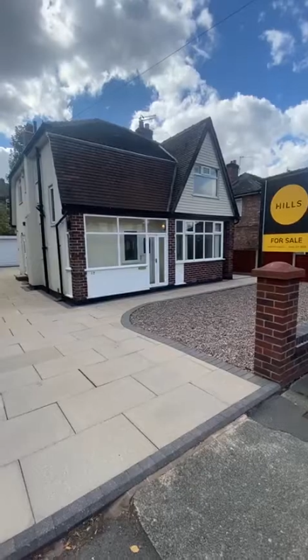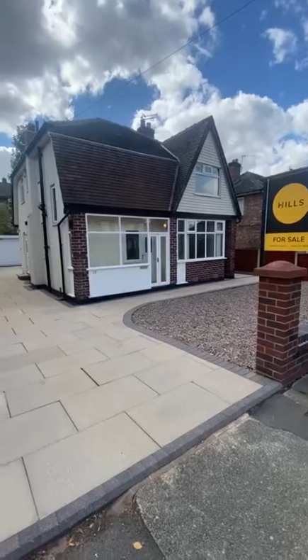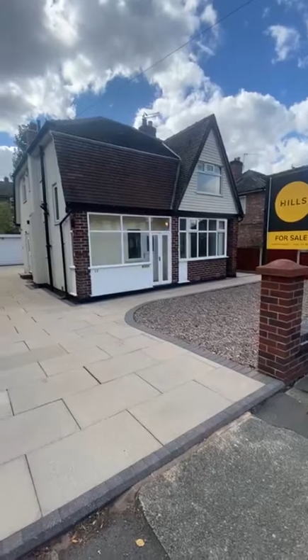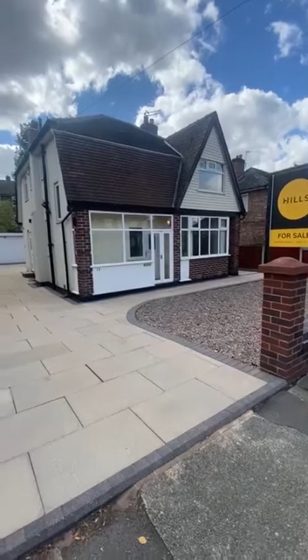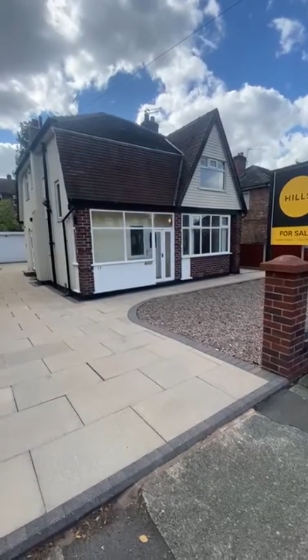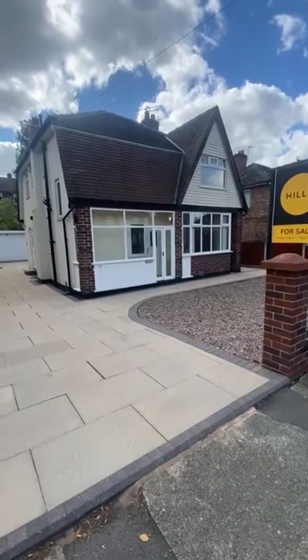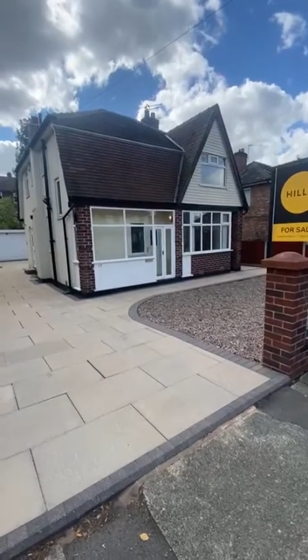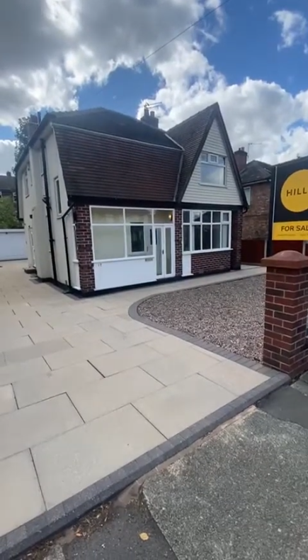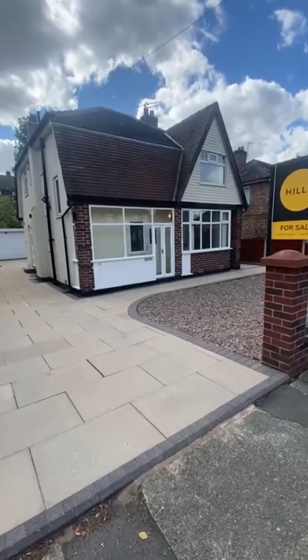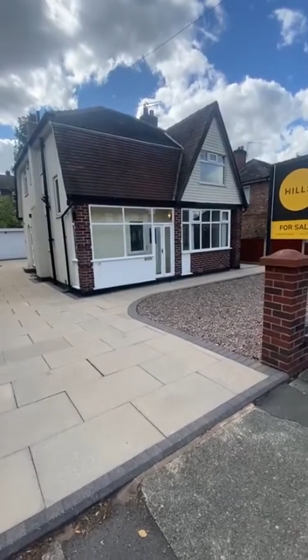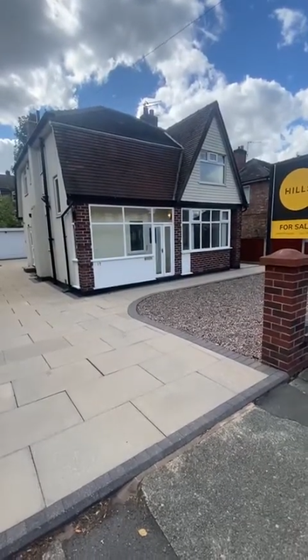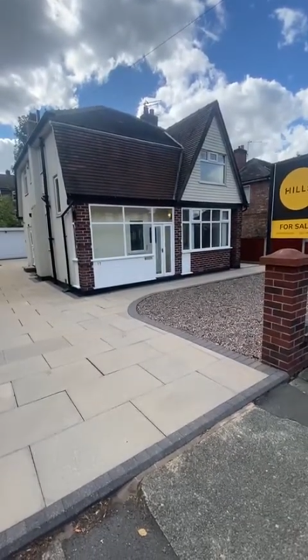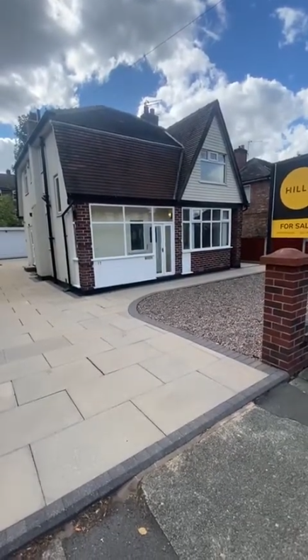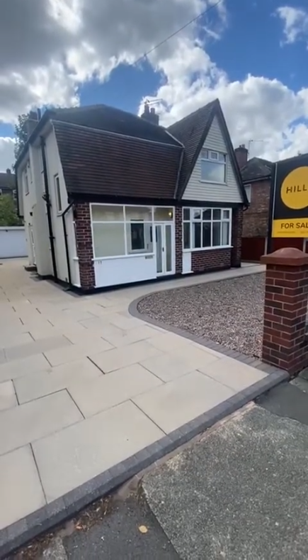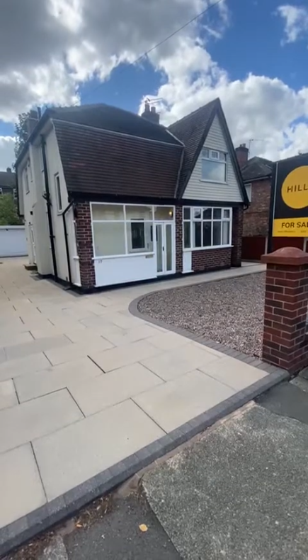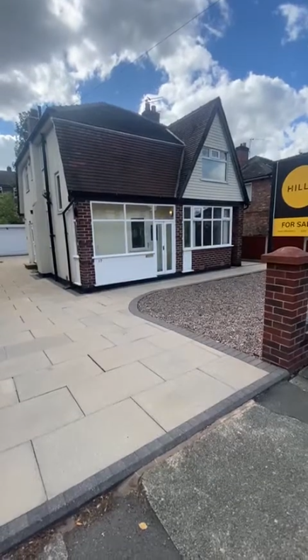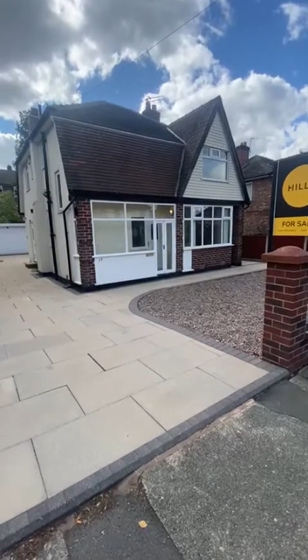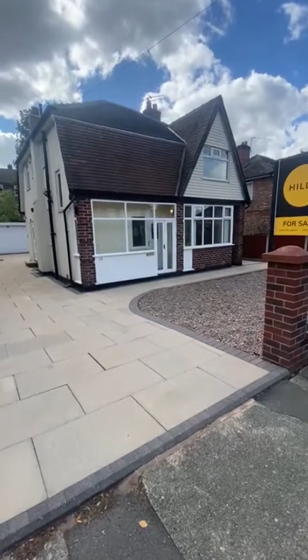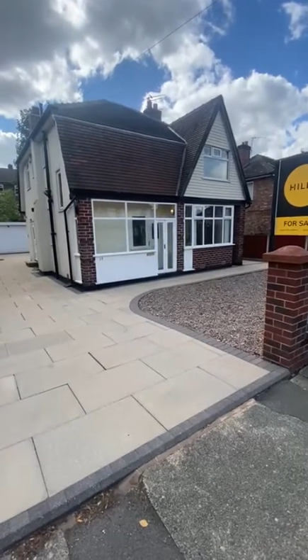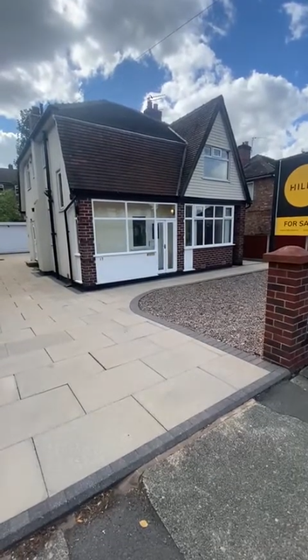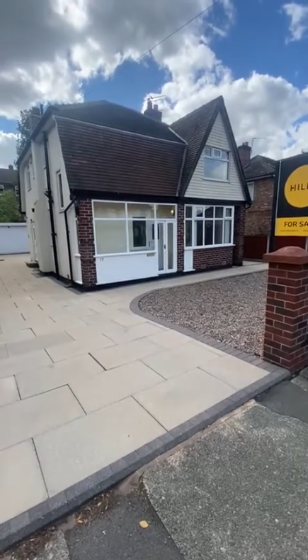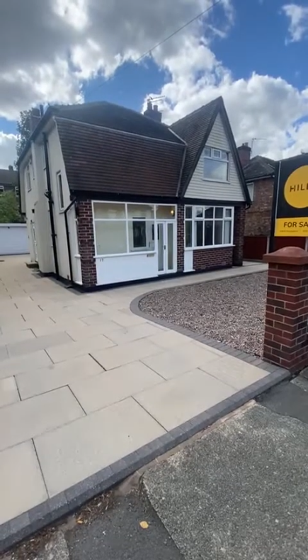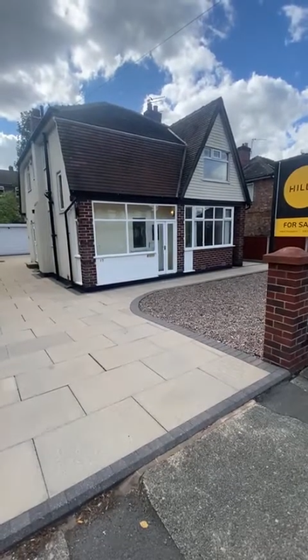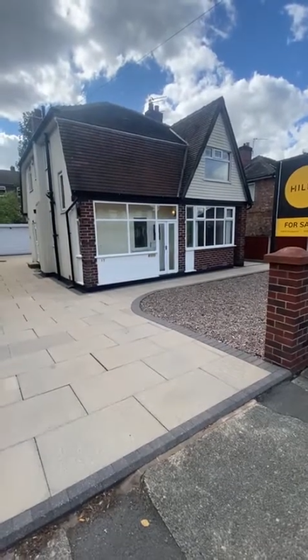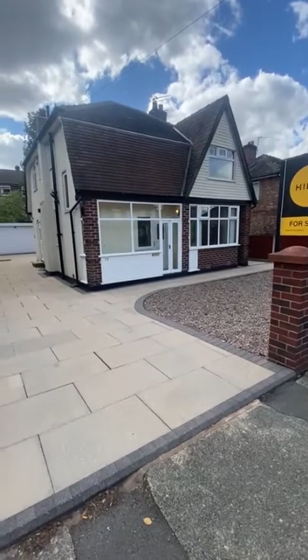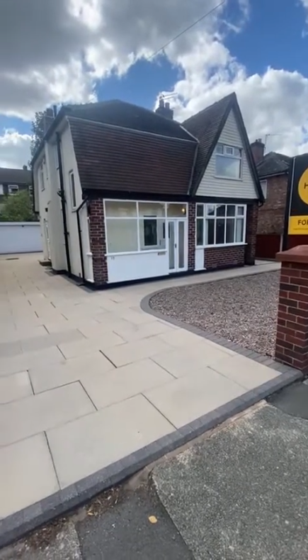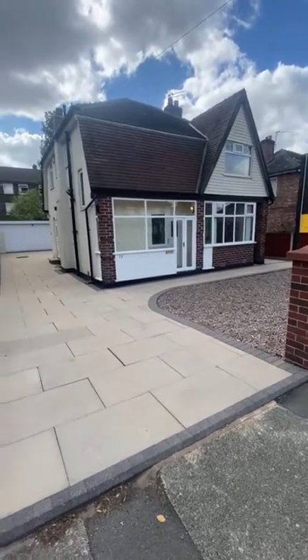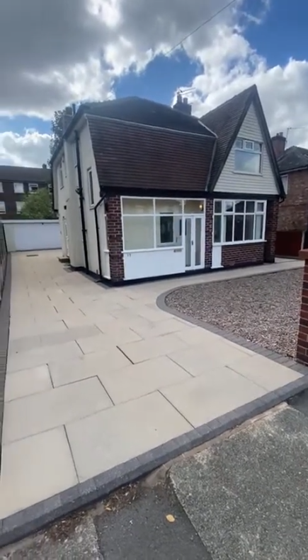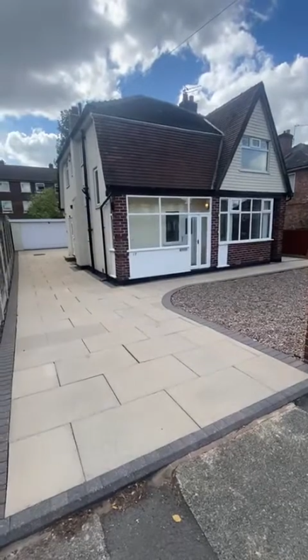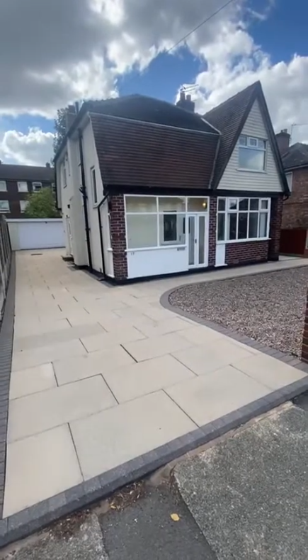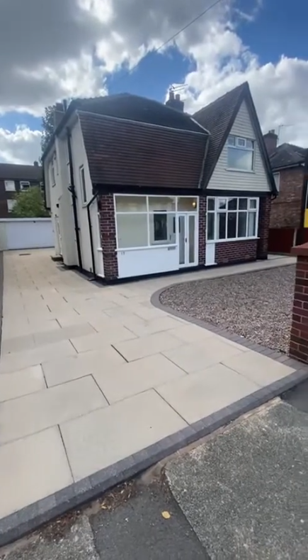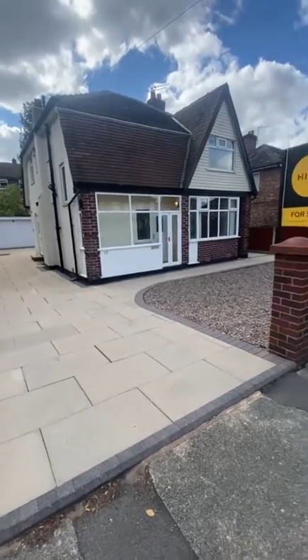Hi guys, it's Ryan from Hills. I'm on Chamondley Road in Salford with a great opportunity to show you a new listing we've got coming up. It's a really spacious three-bedroom detached property occupying a generous plot as well.